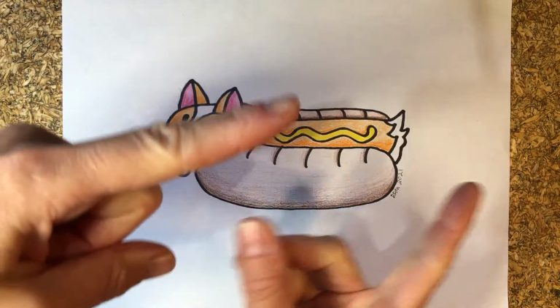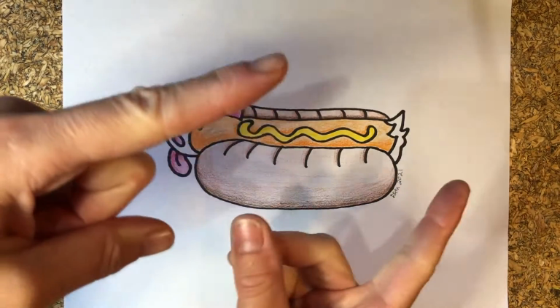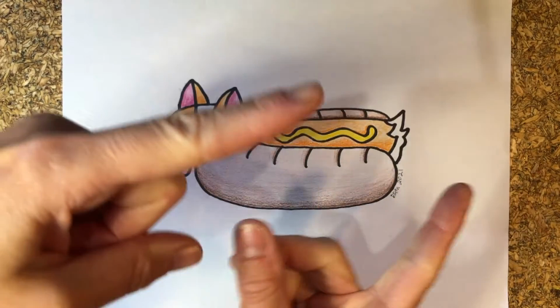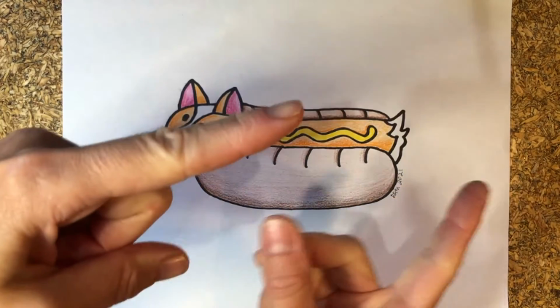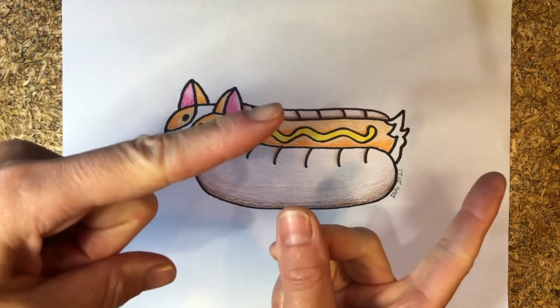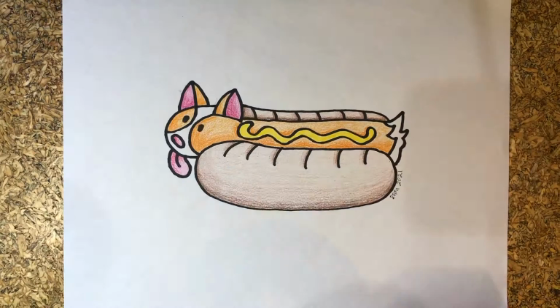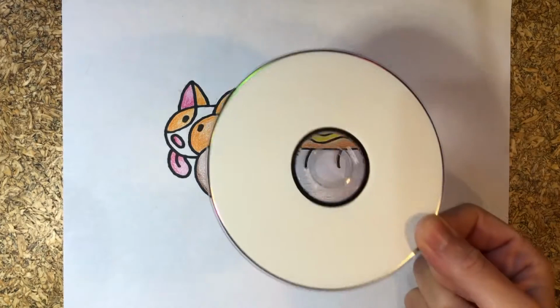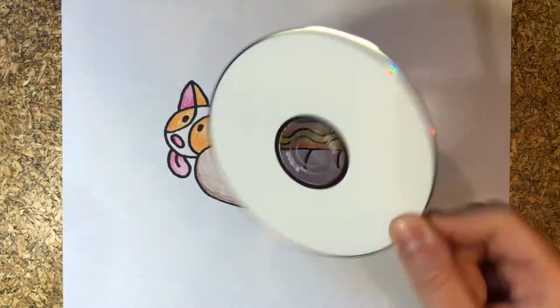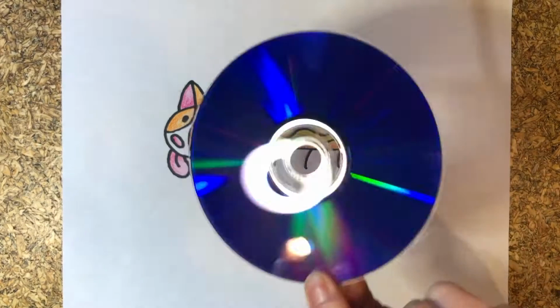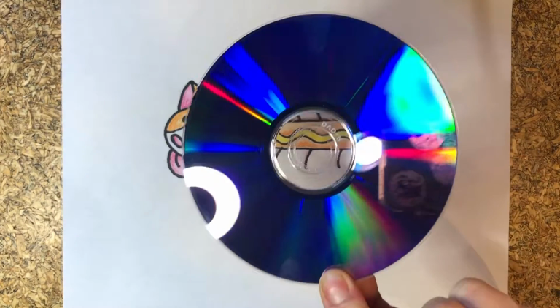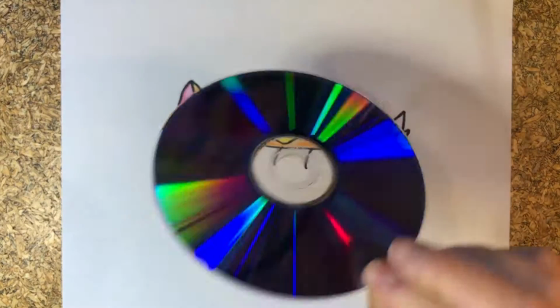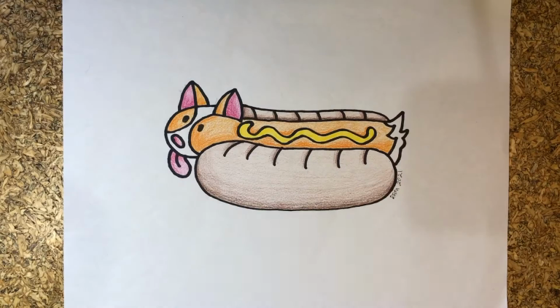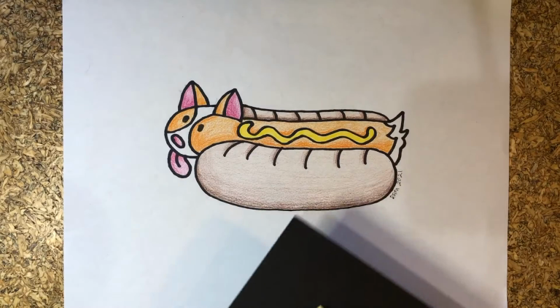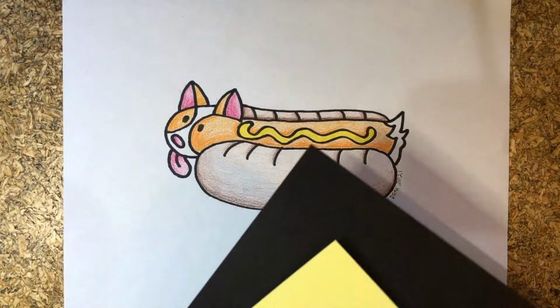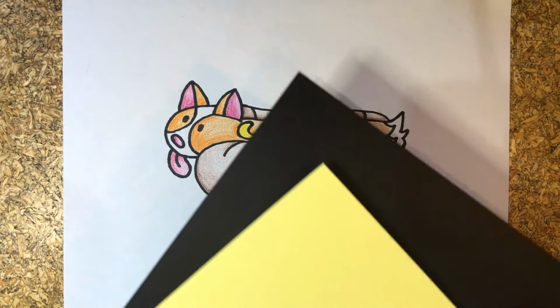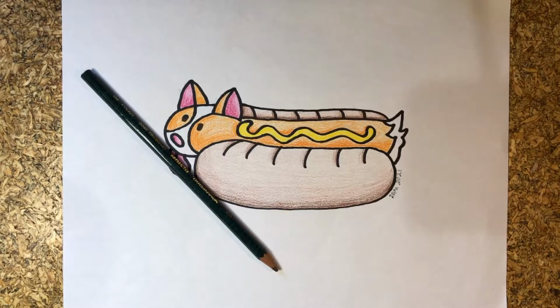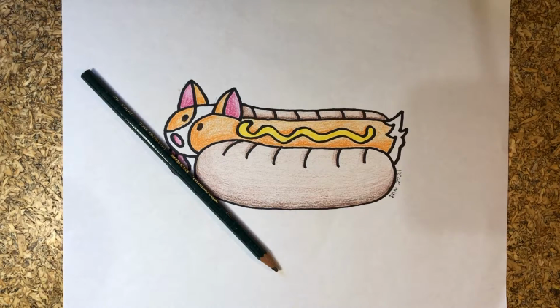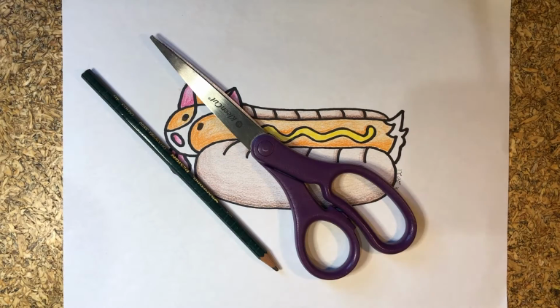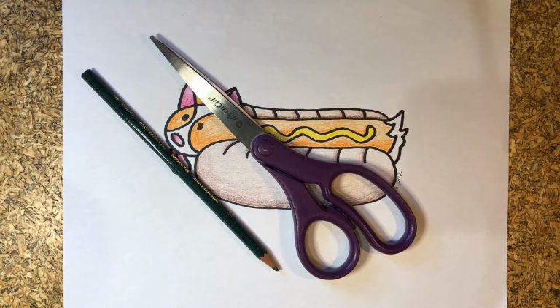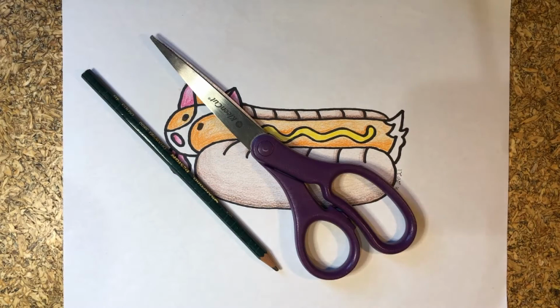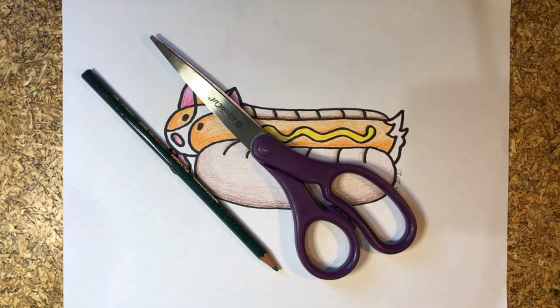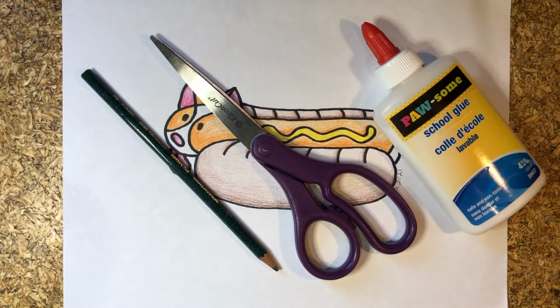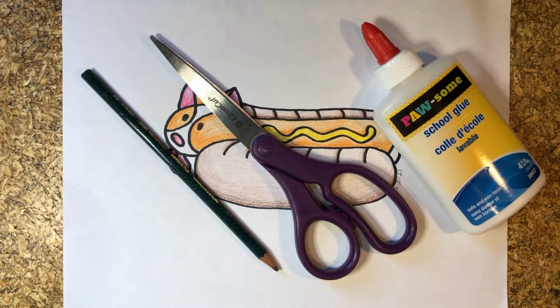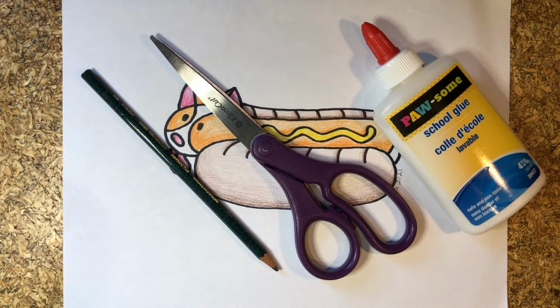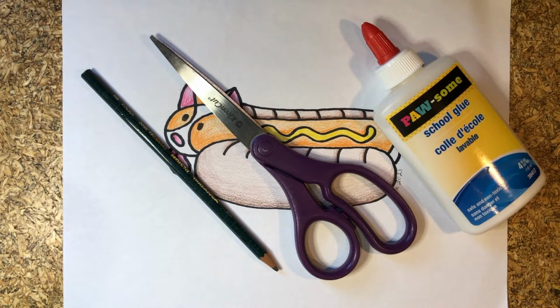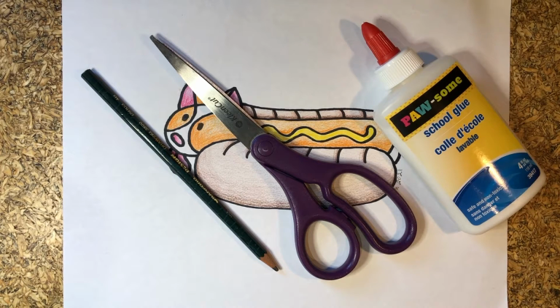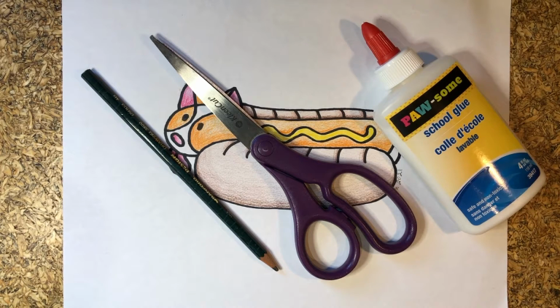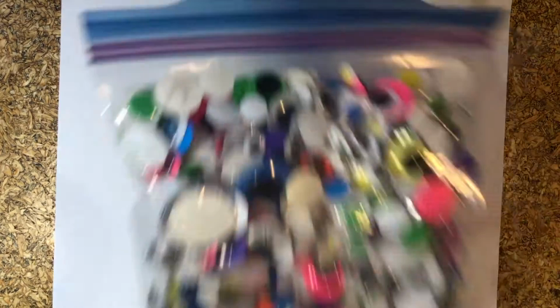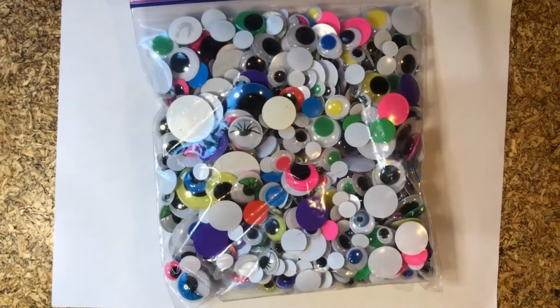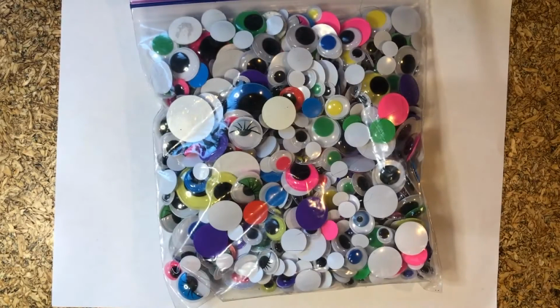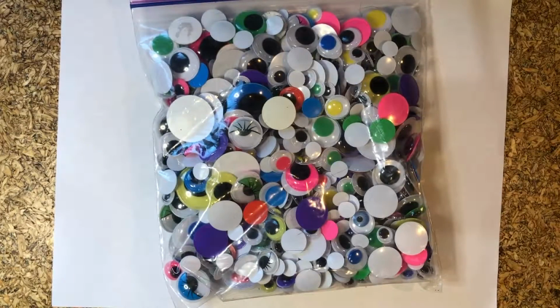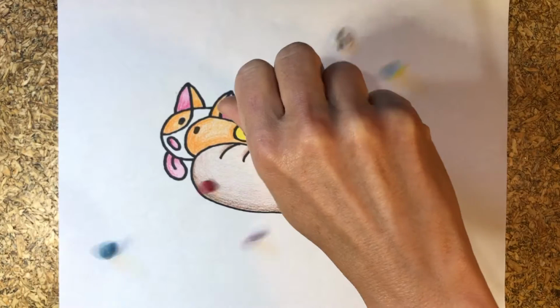Here's what you're going to need: an old CD or DVD, construction paper, pencil, scissors, glue, and my favorite — Google Eyes.